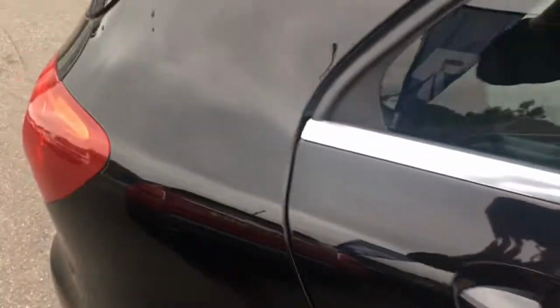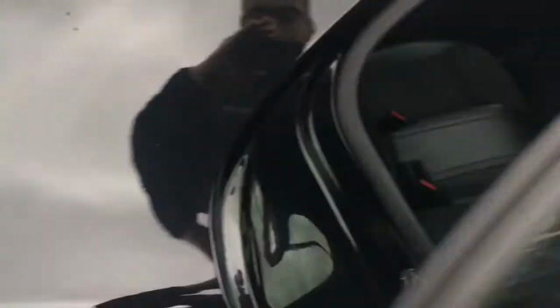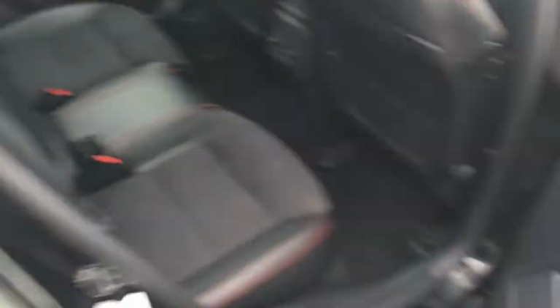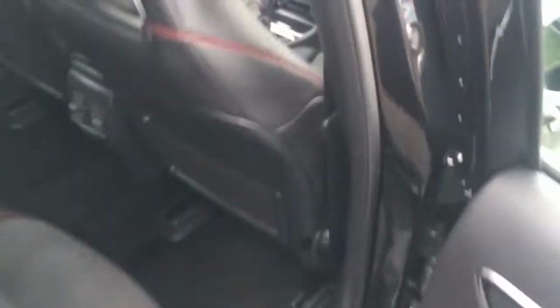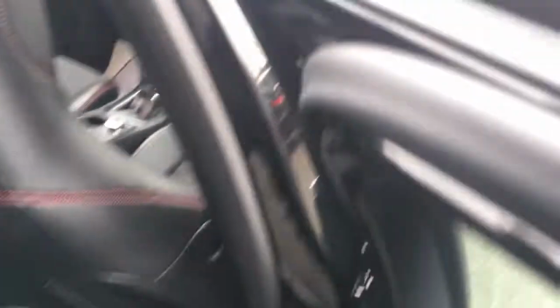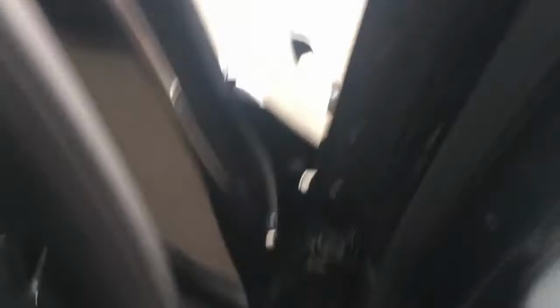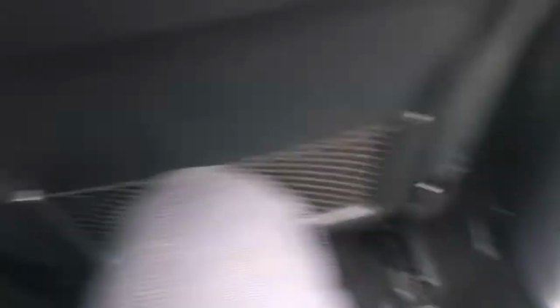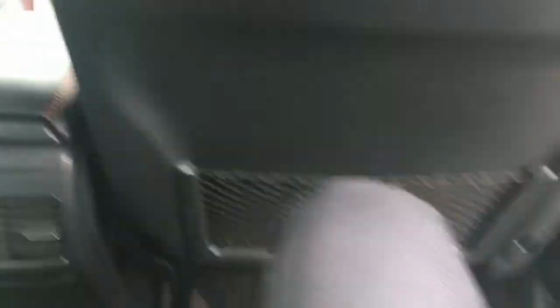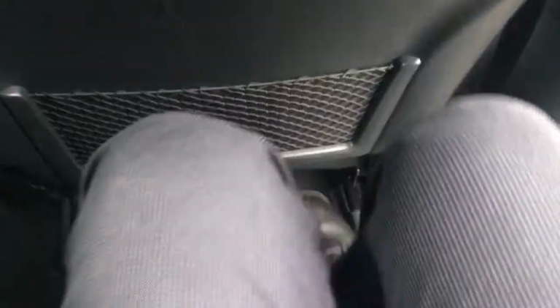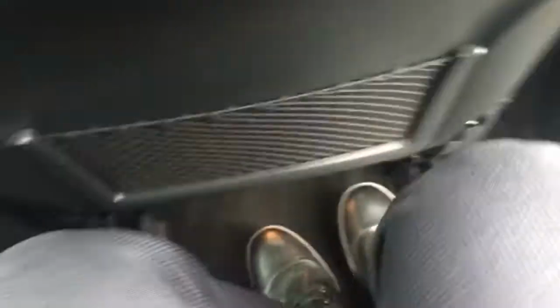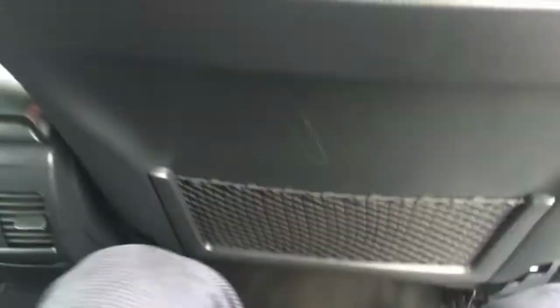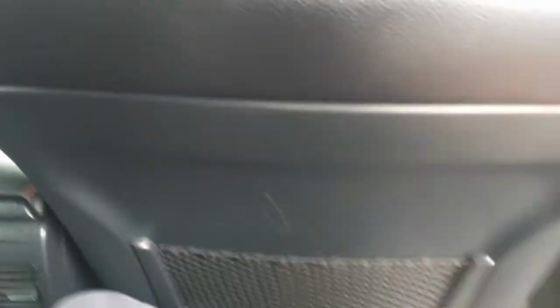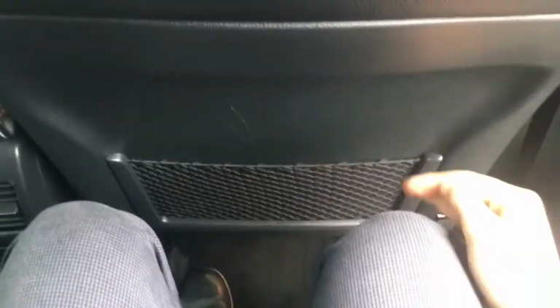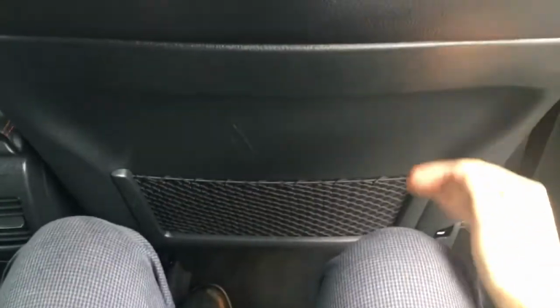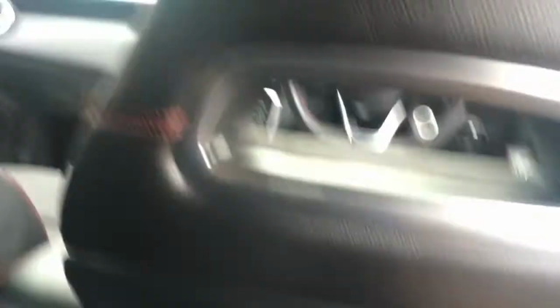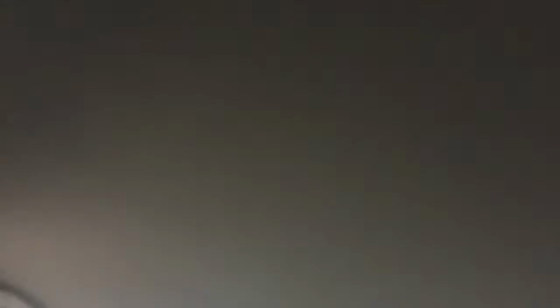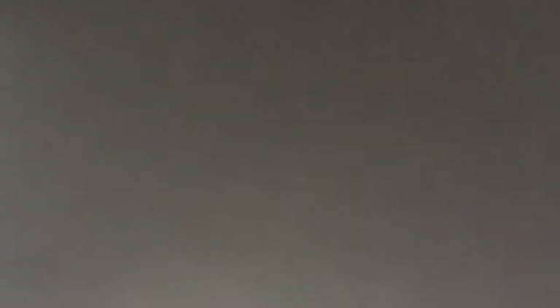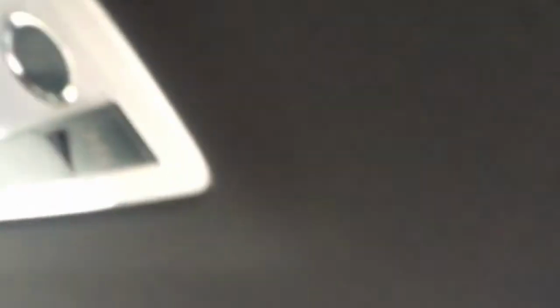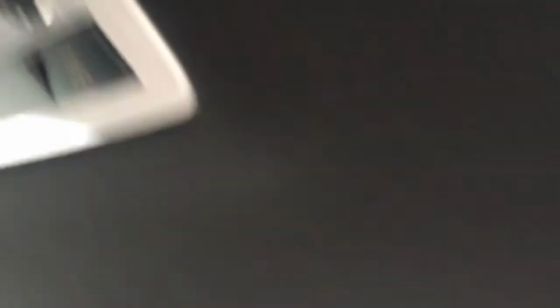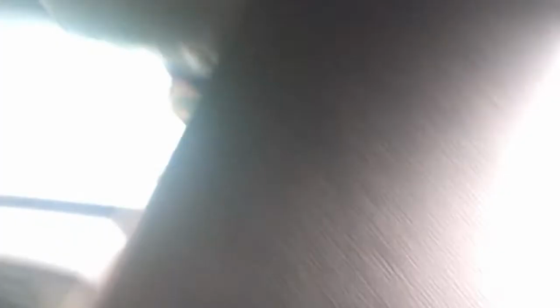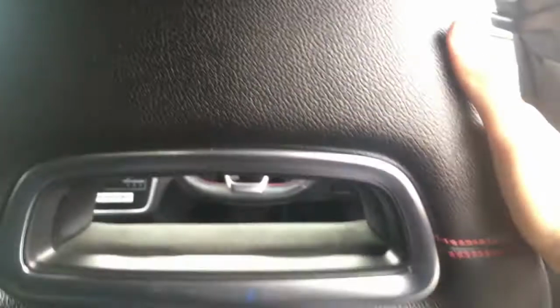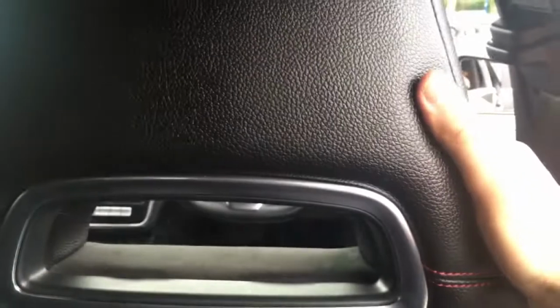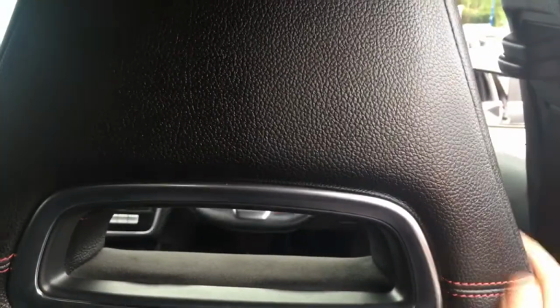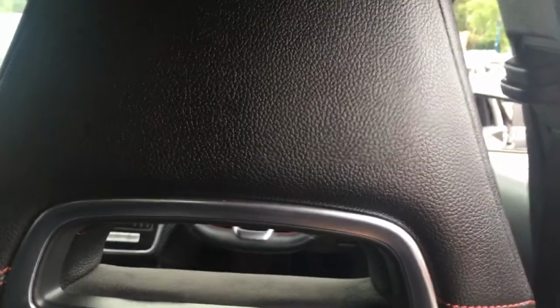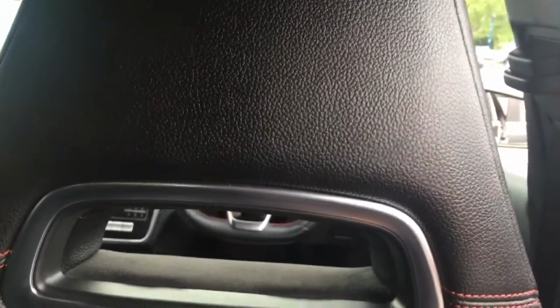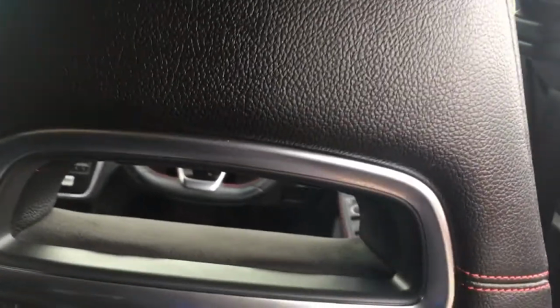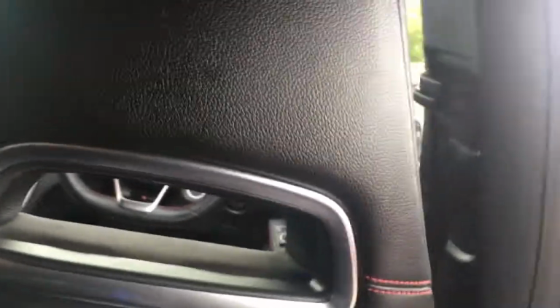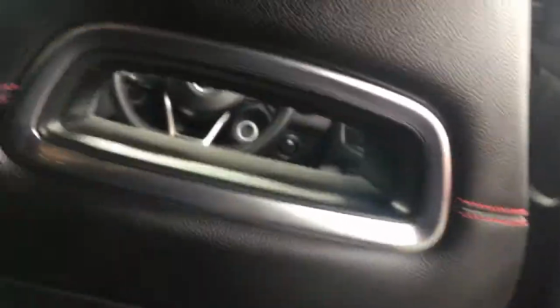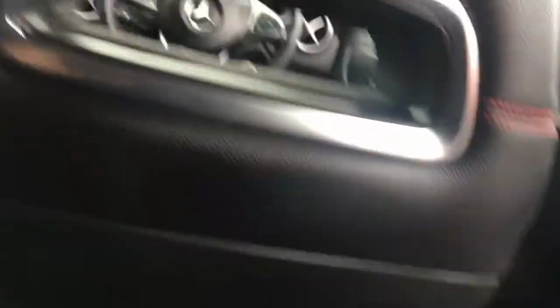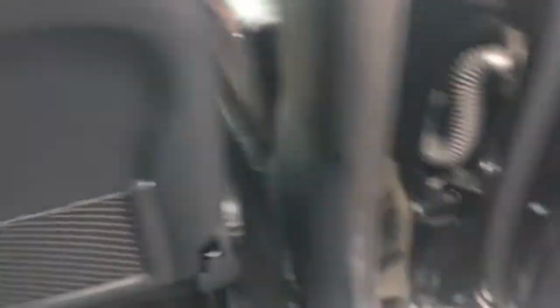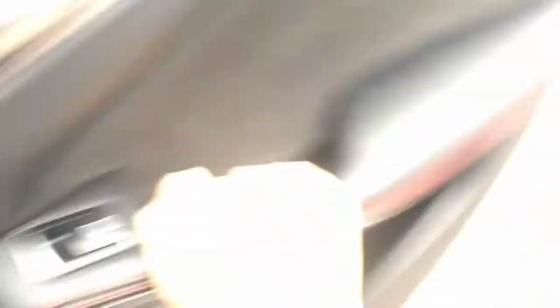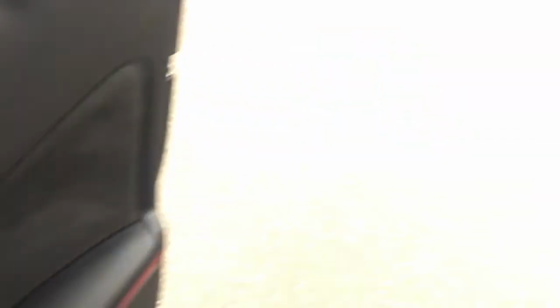Being a decent-sized hatchback, you'd expect plenty of room in the back, and you wouldn't be disappointed. I've got loads of knee room and loads of headroom up above — the seat in front is in my driving position and I'm about five foot ten, so it's good to know you can fit a lot of people in the back in comfort.